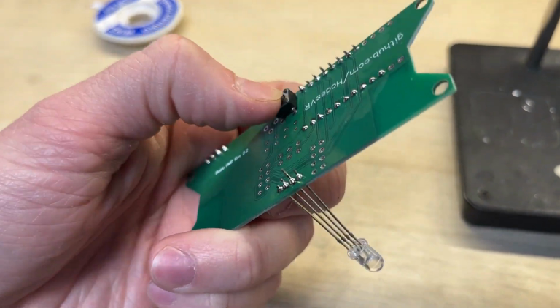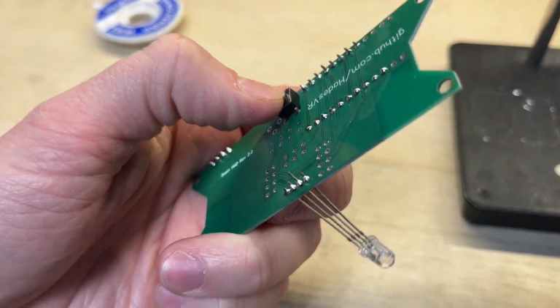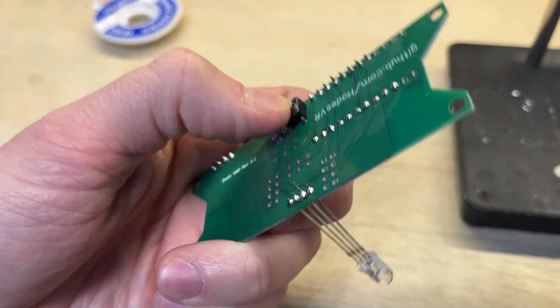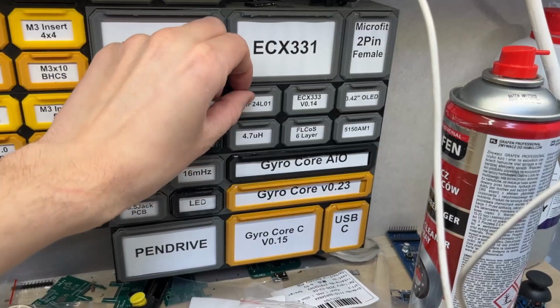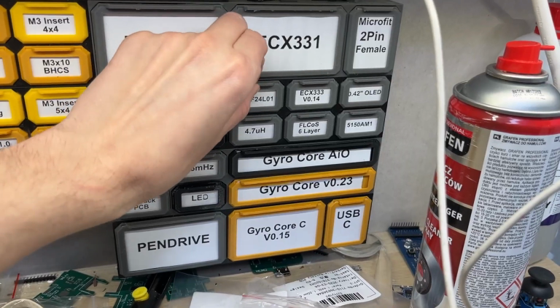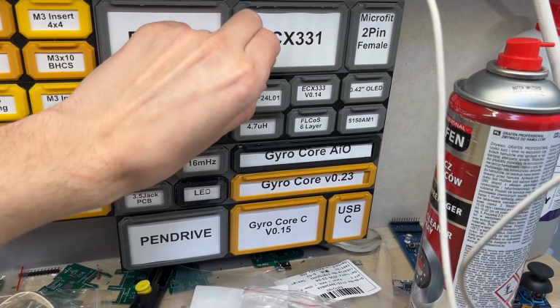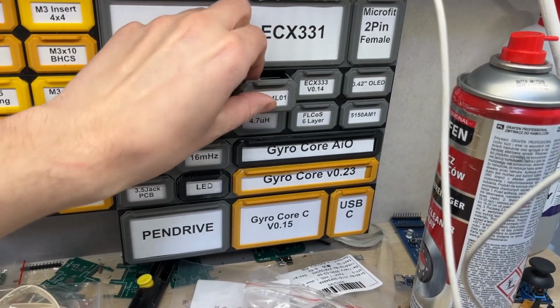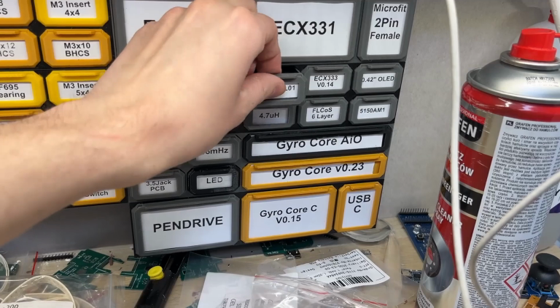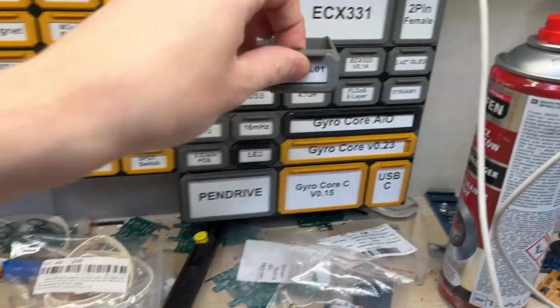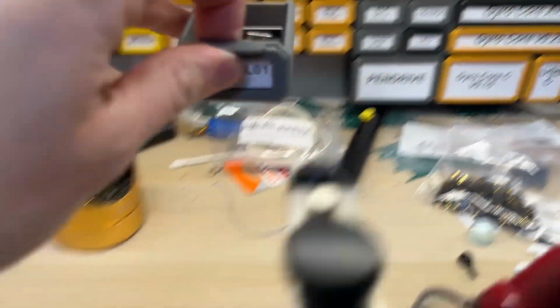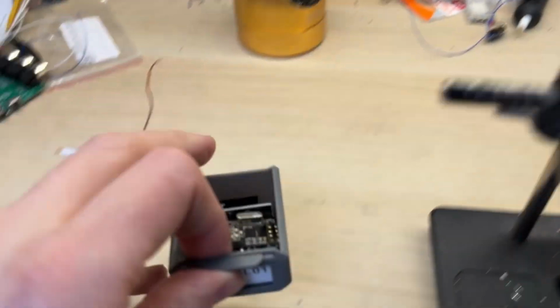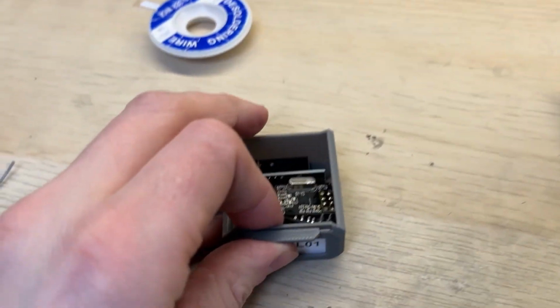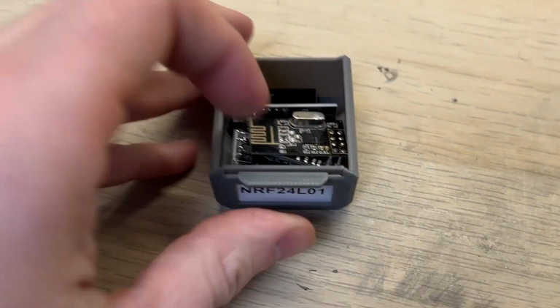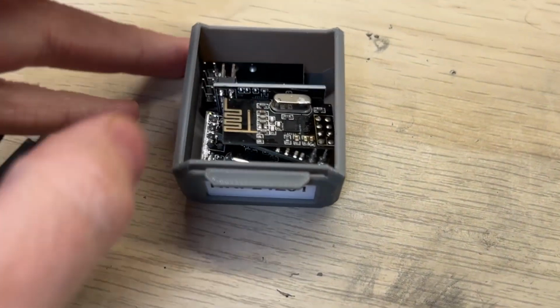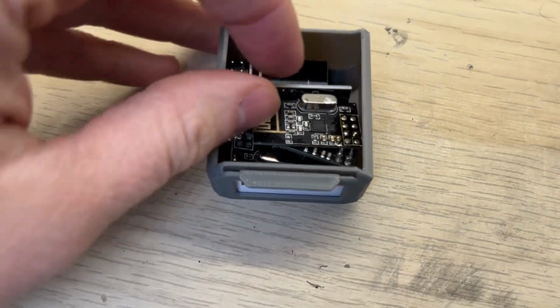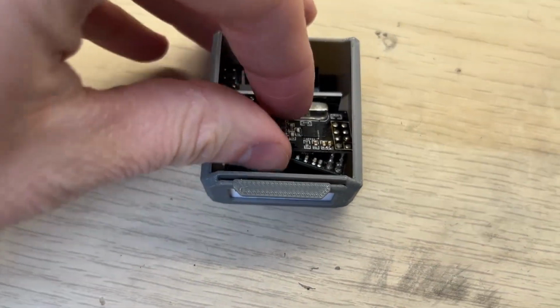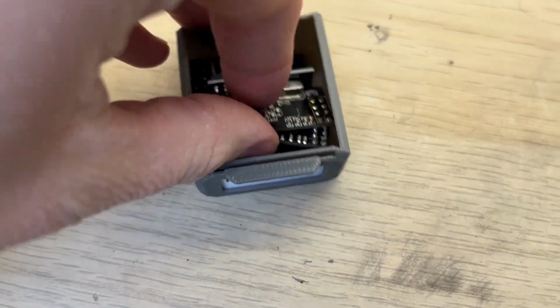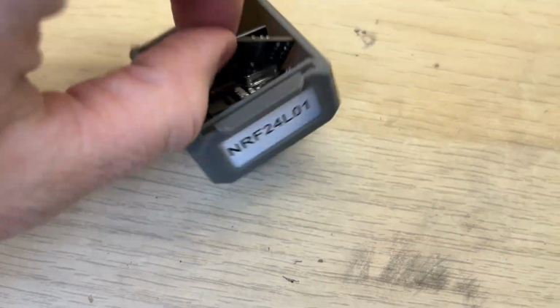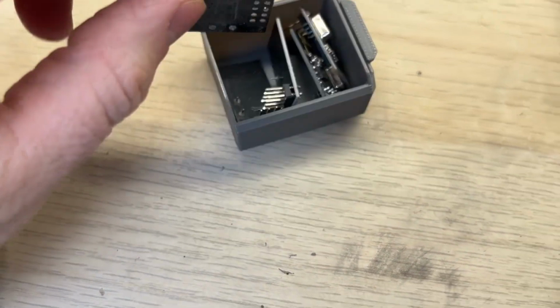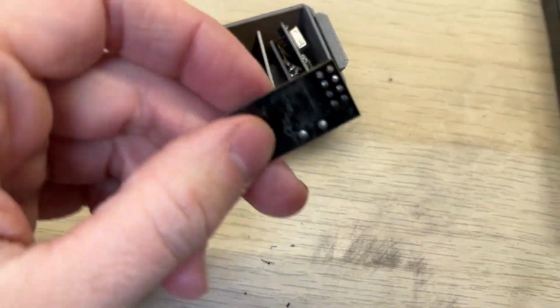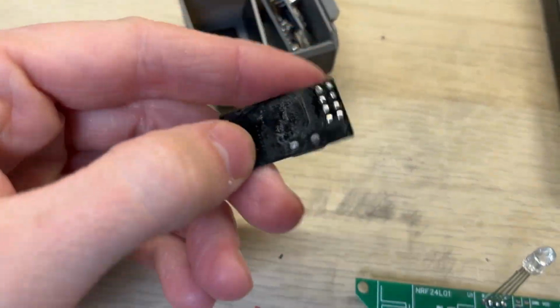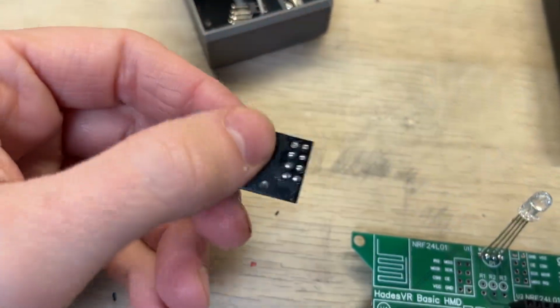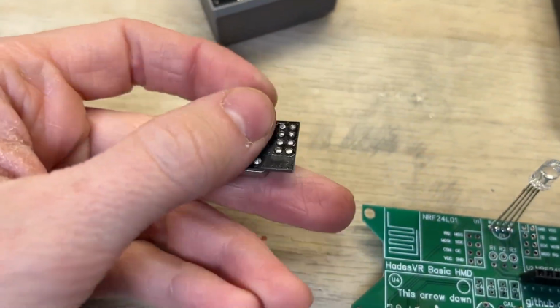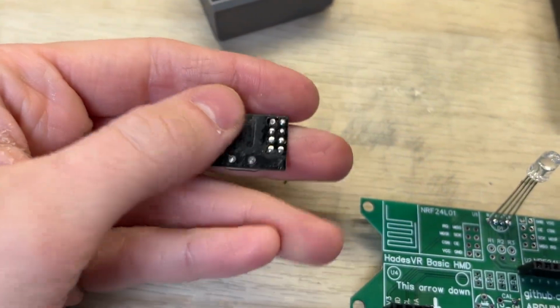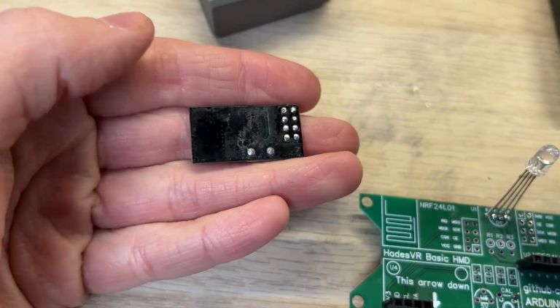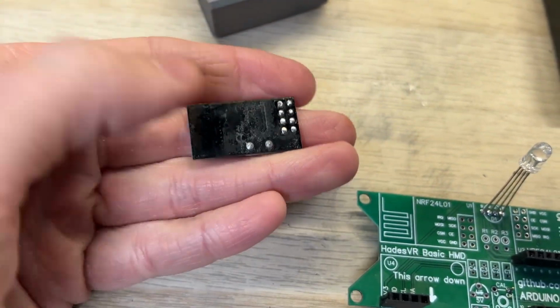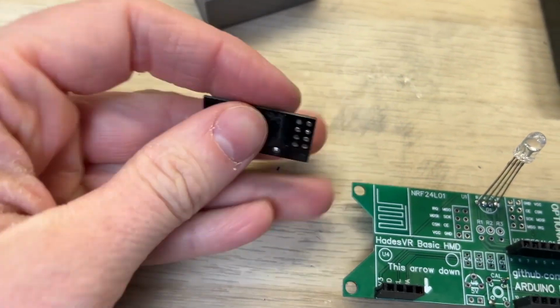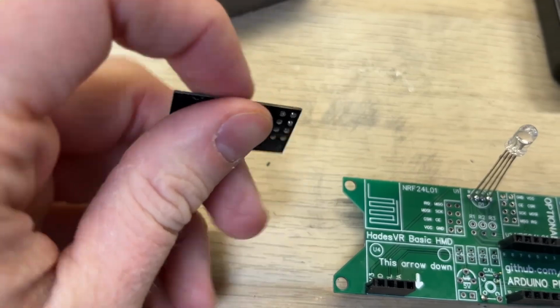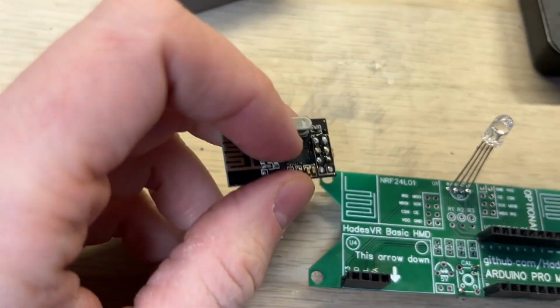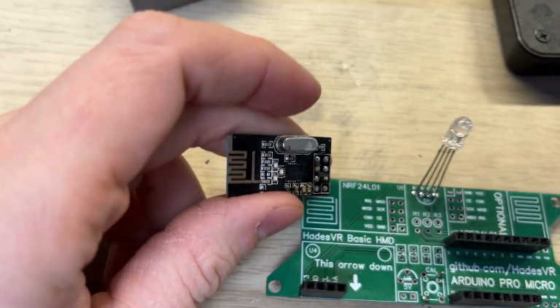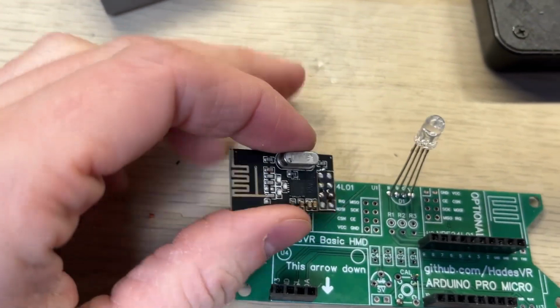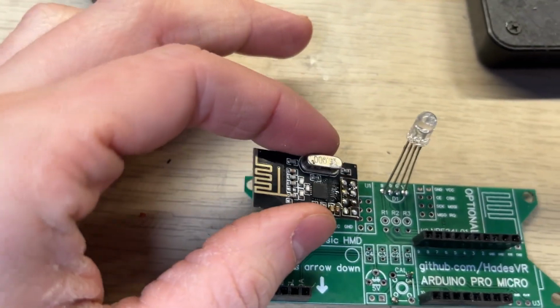And now it's time for the wireless modules. The board is made to use two pieces, but you should be able to use only one. The module goes right here.